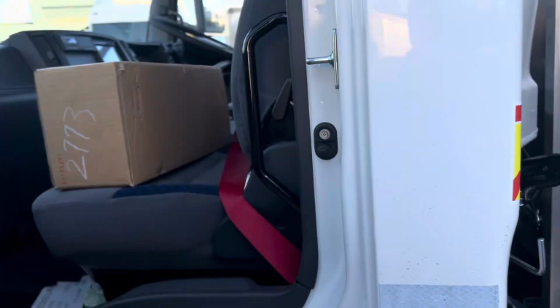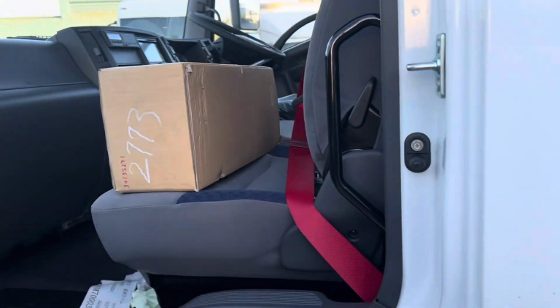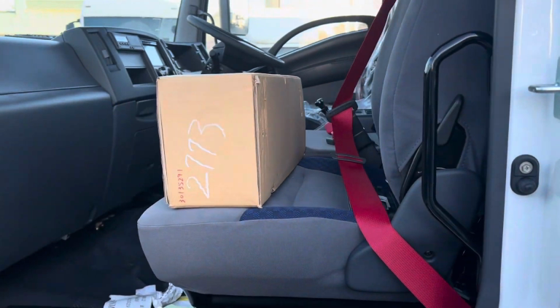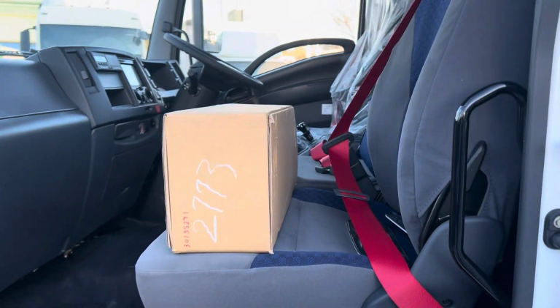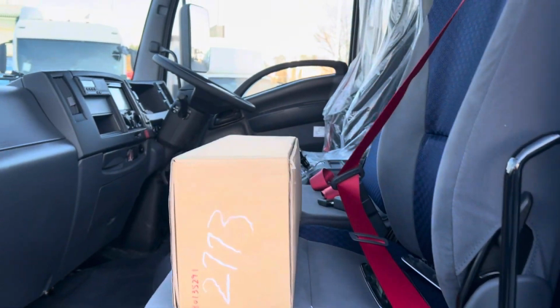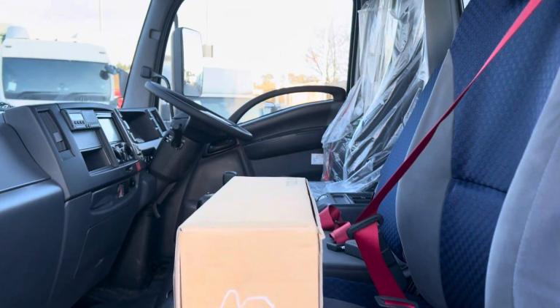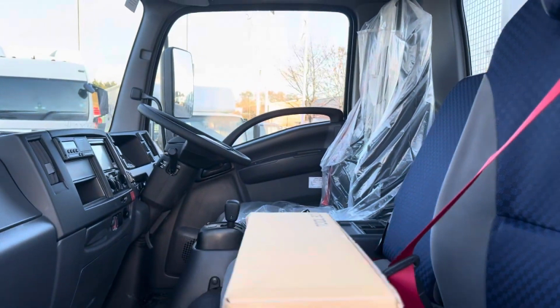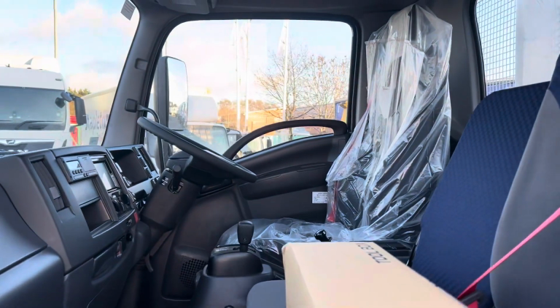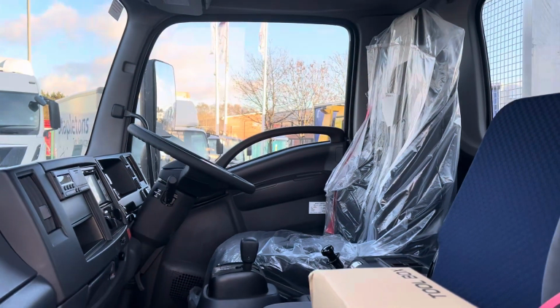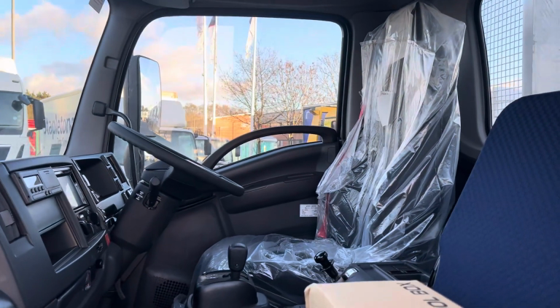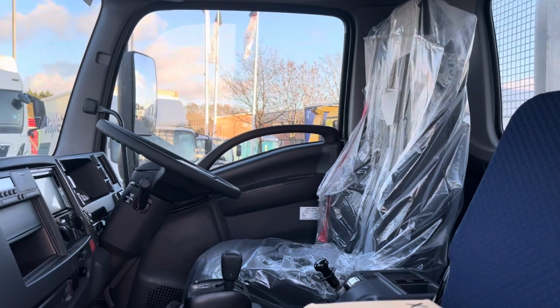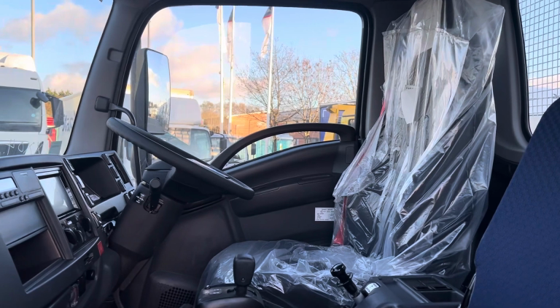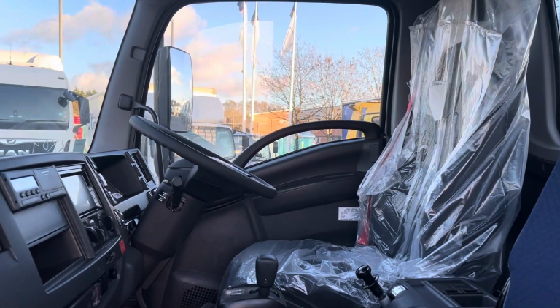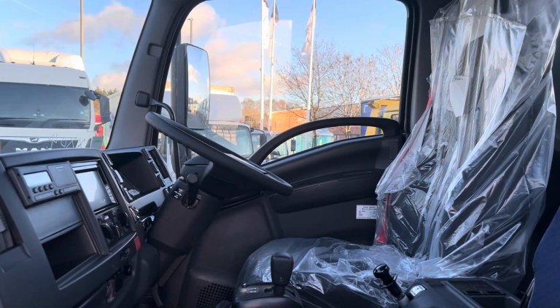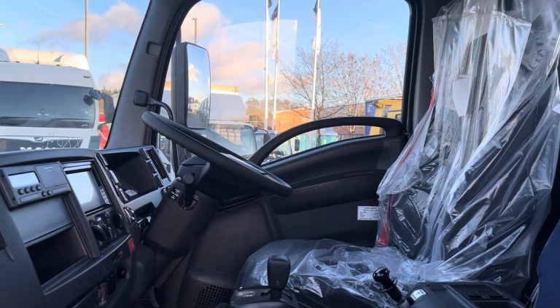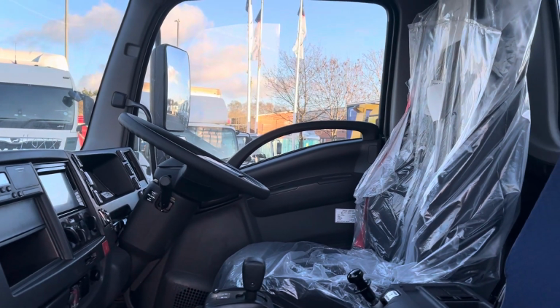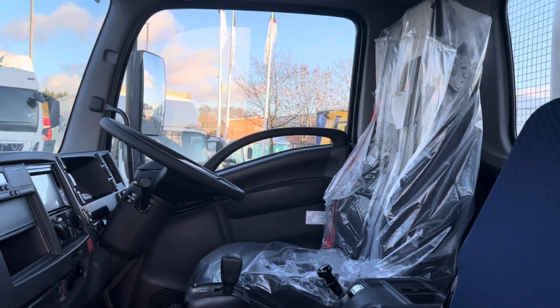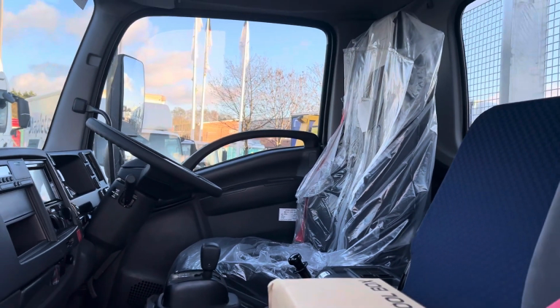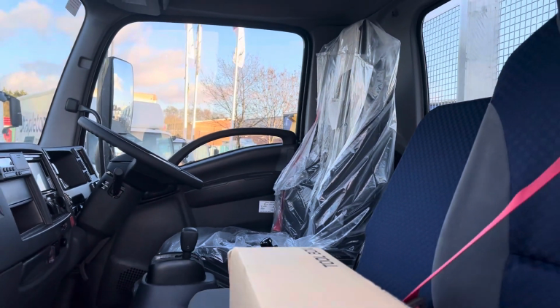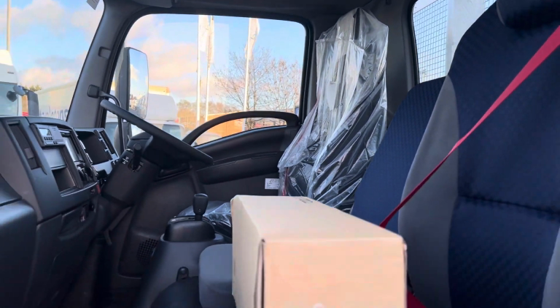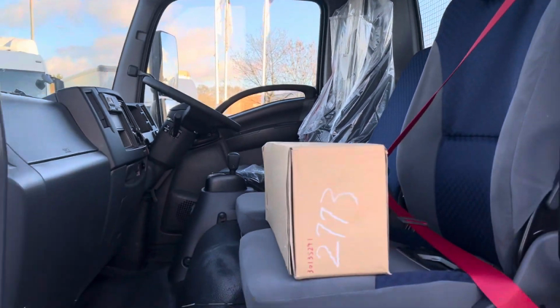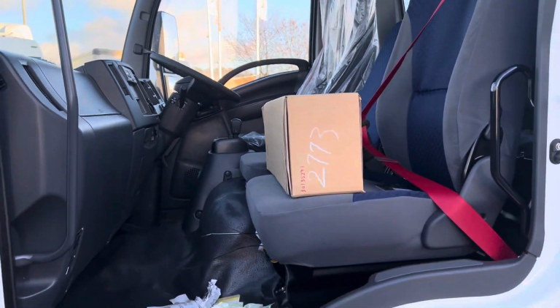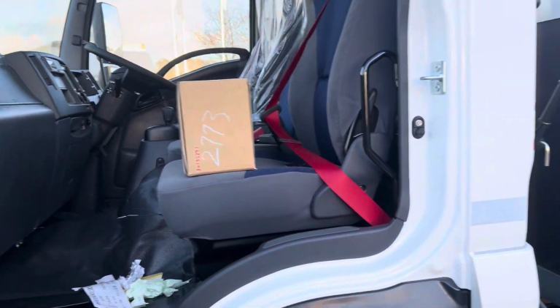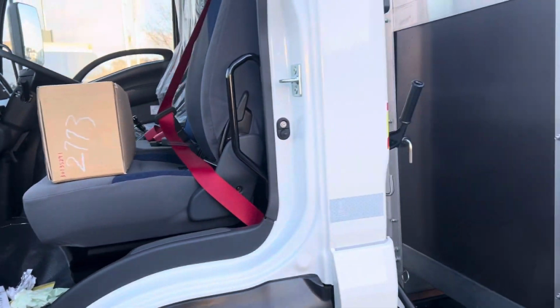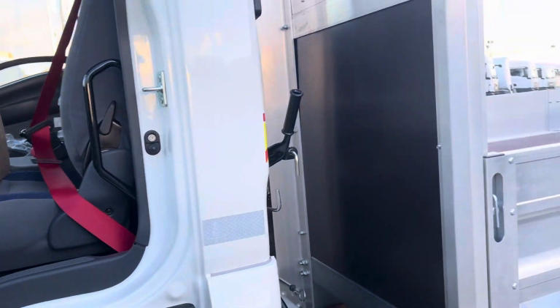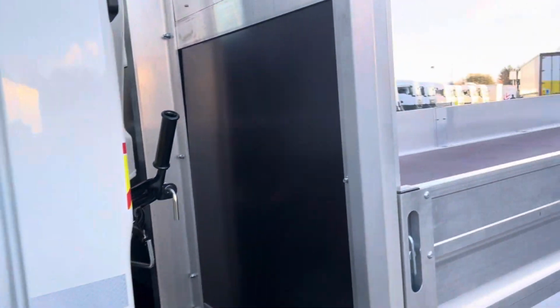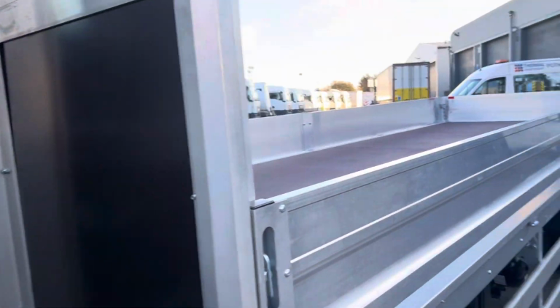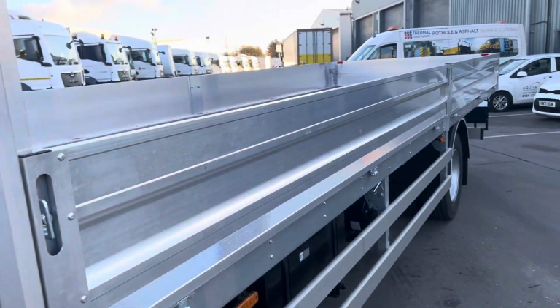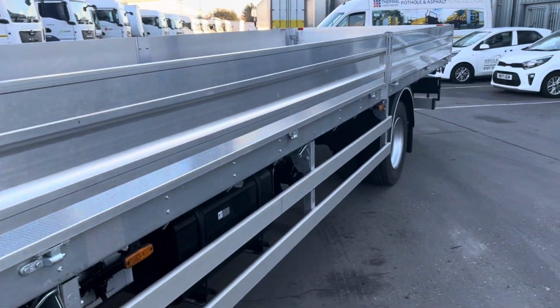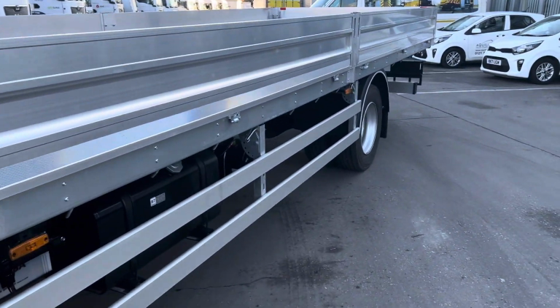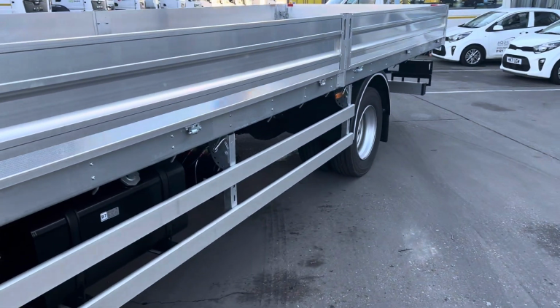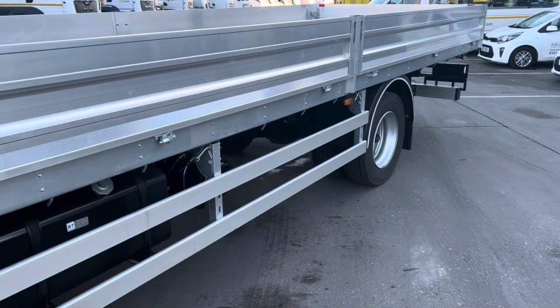The 135 relates to the 13.5 tonne and the 240 relates to the brake horsepower. It's been through PDI so it's got all its wrapping on — ready for Christmas if anybody wants it for a Christmas present. Automatic, done 100 miles, unregistered right now.